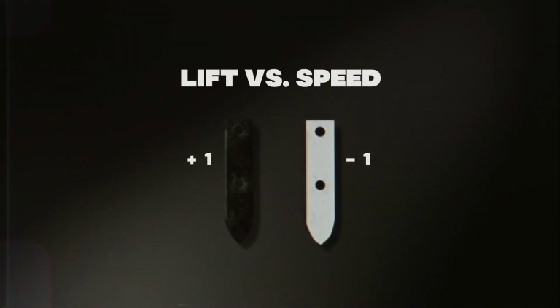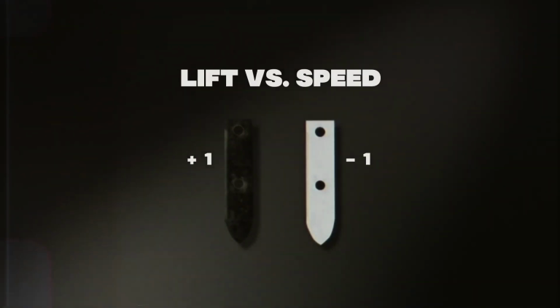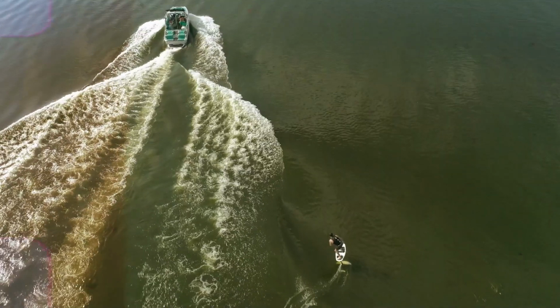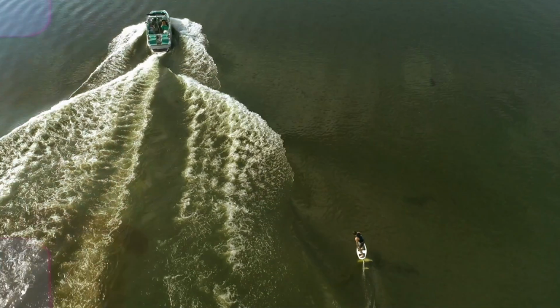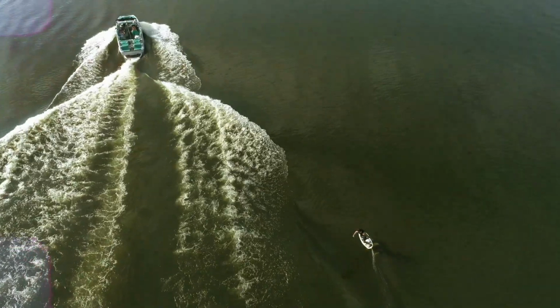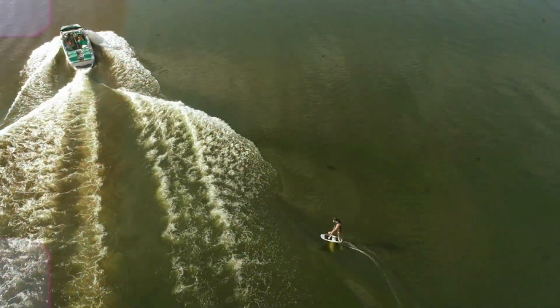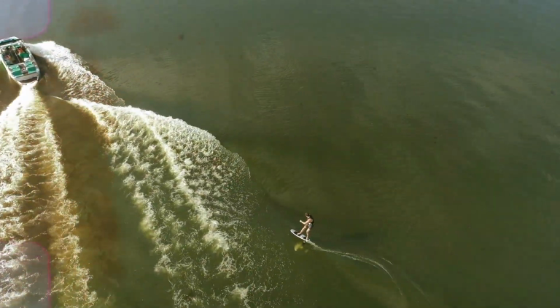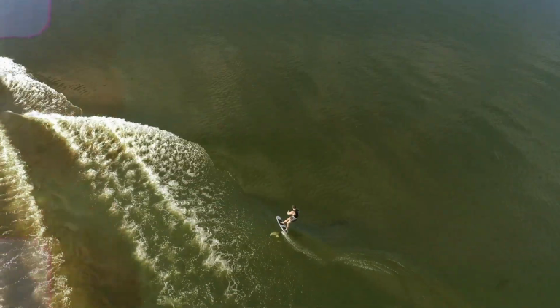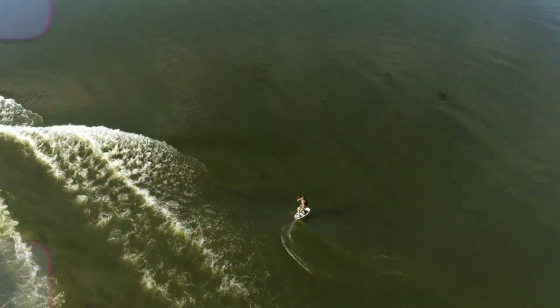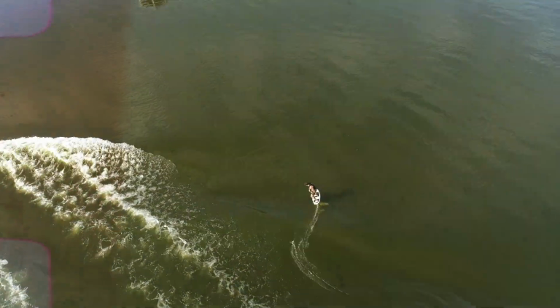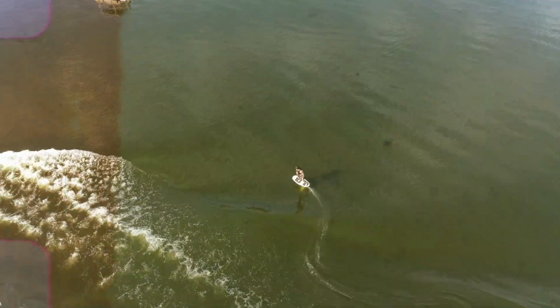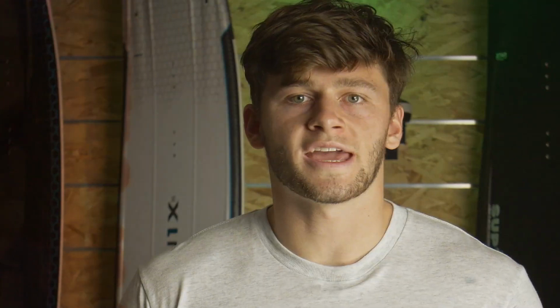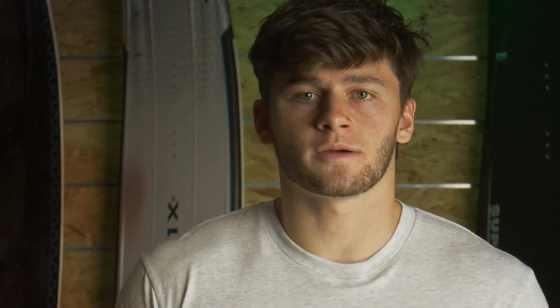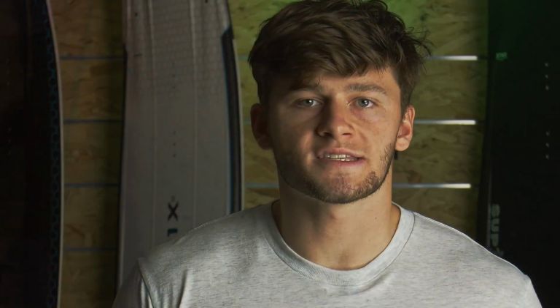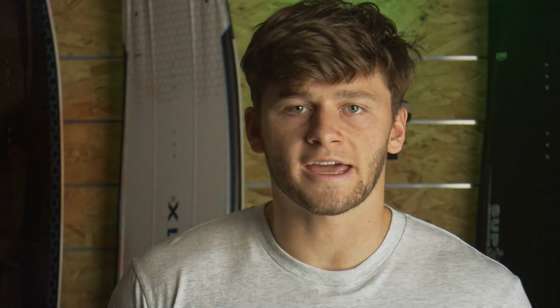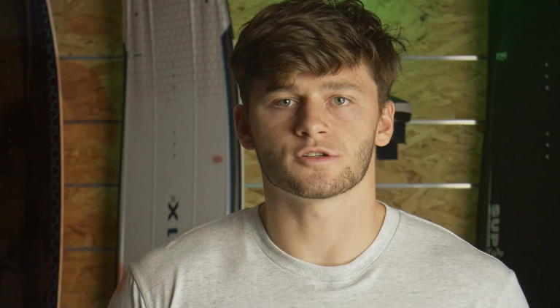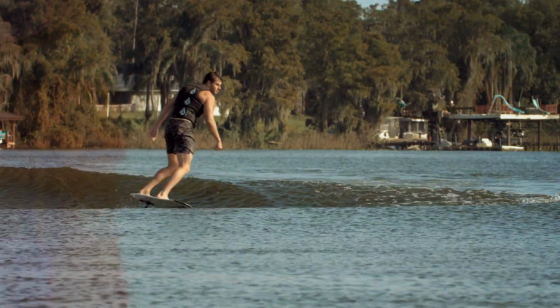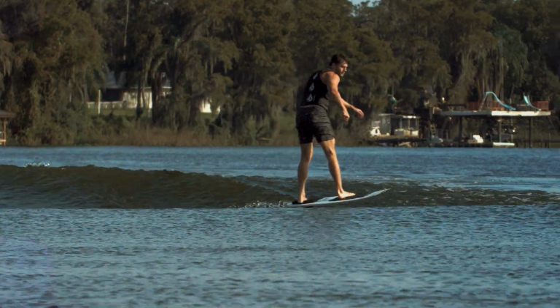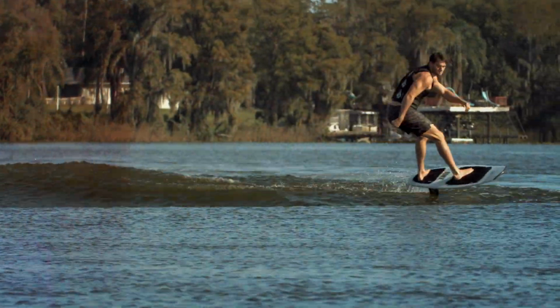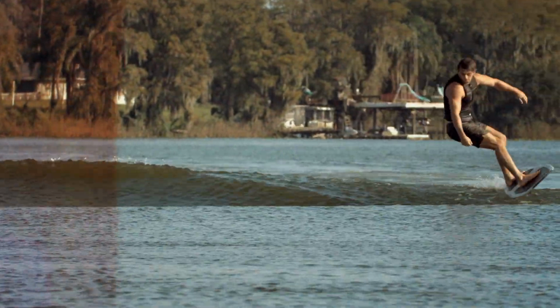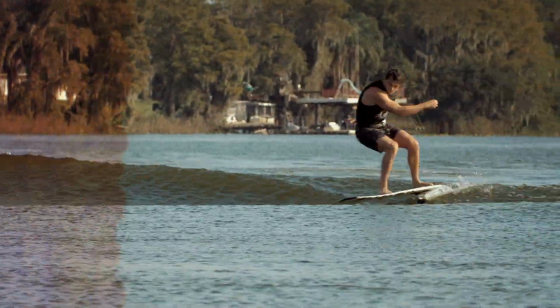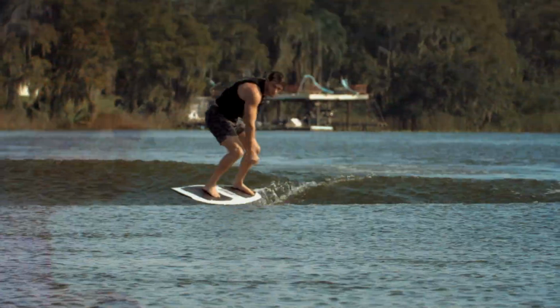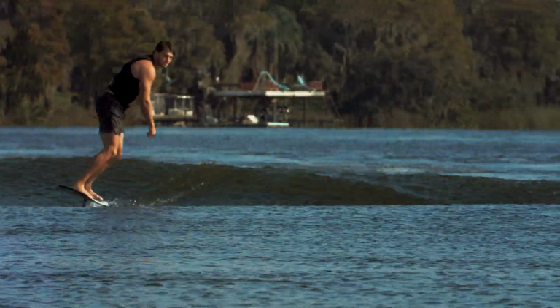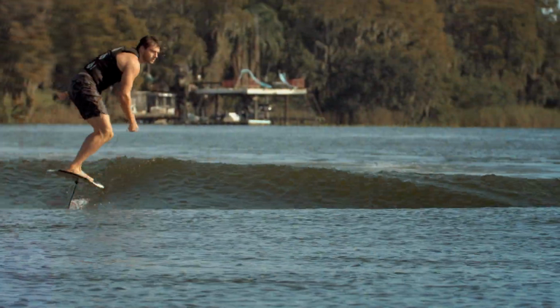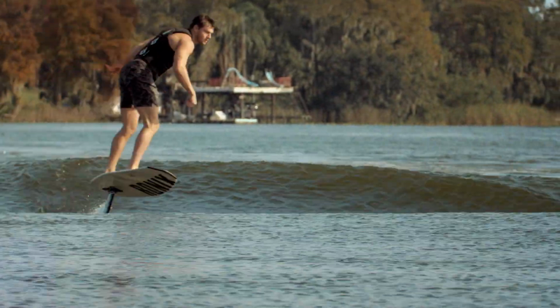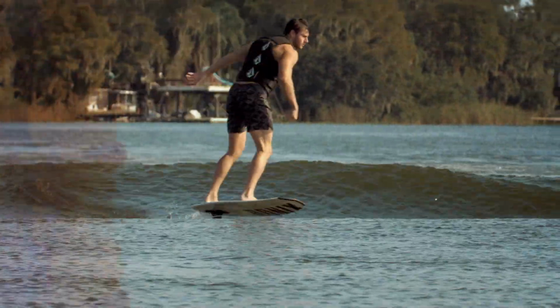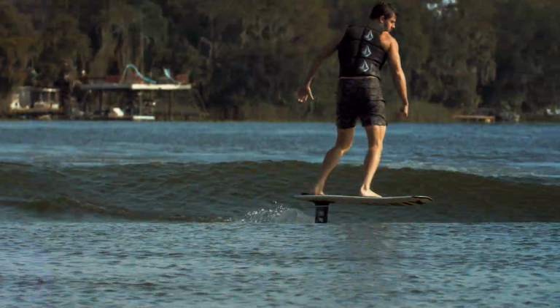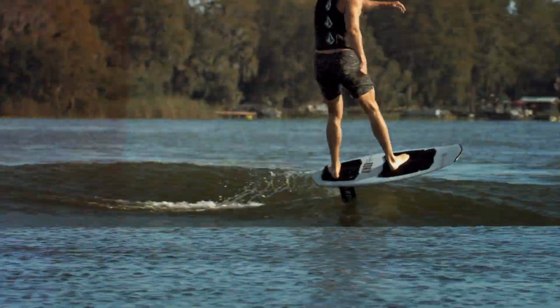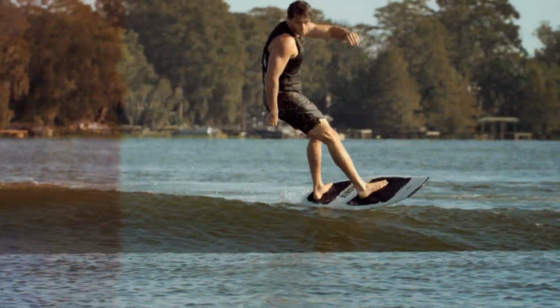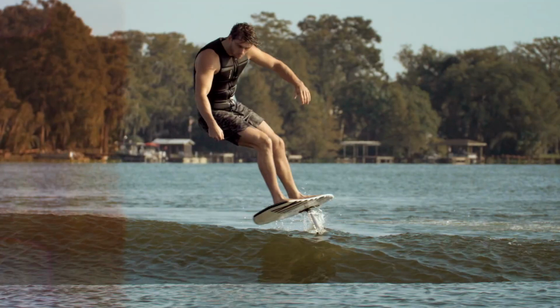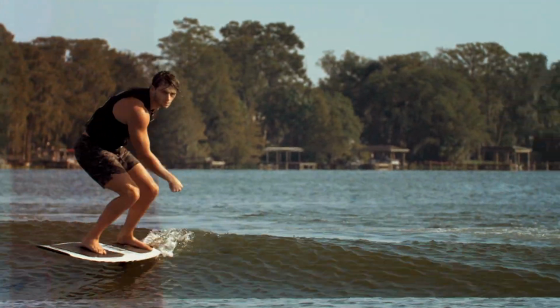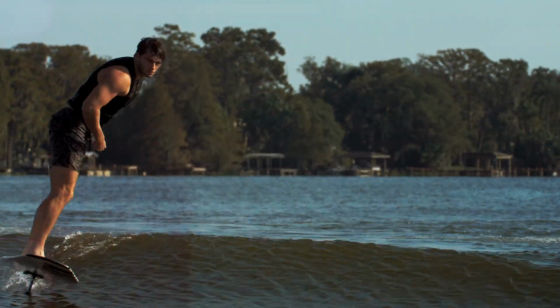Every Ronix foil setup has the rear stabilizer mounted under the fuselage. The negative shim raises the height of the trailing edge of your rear stabilizer. You create drag but increase overall lift, stability, and response to your ride.